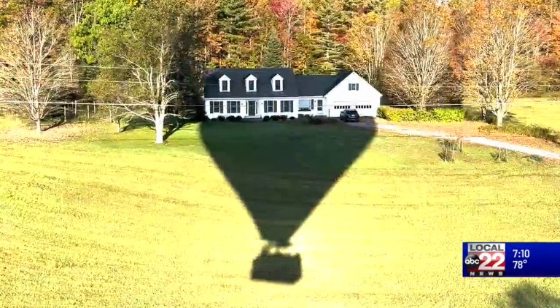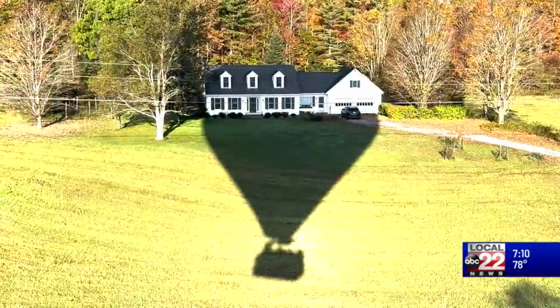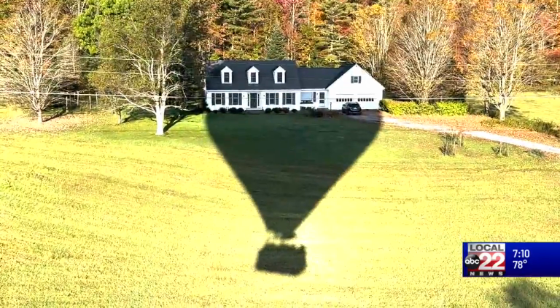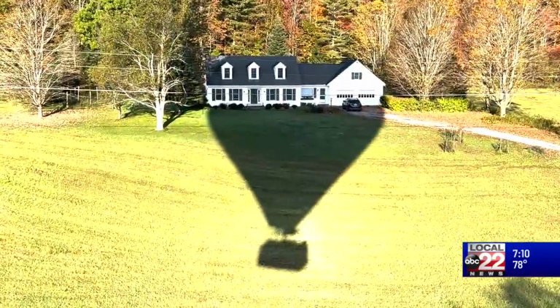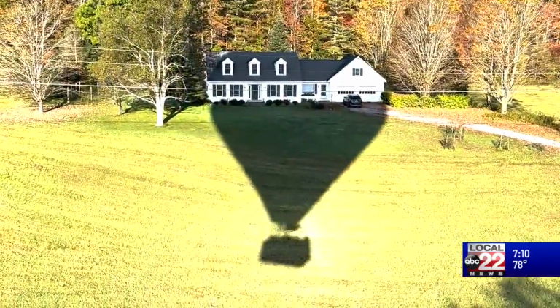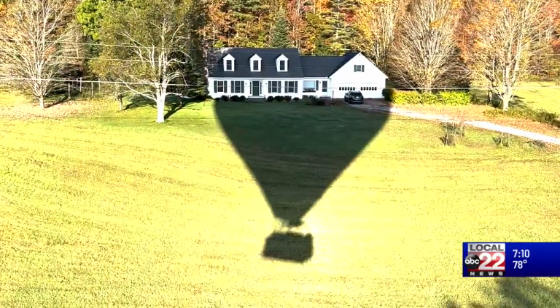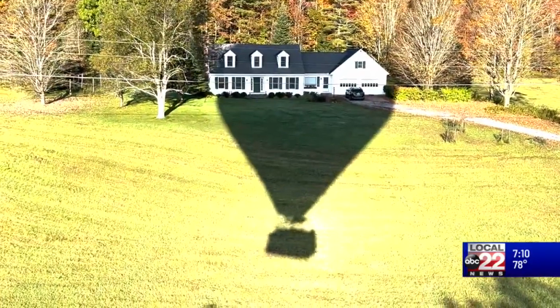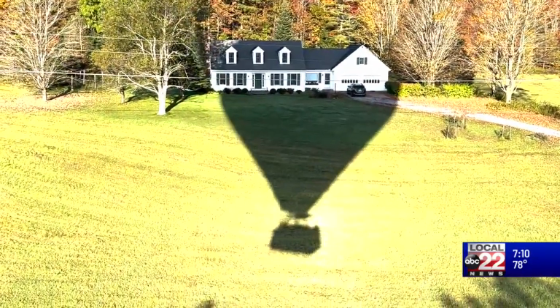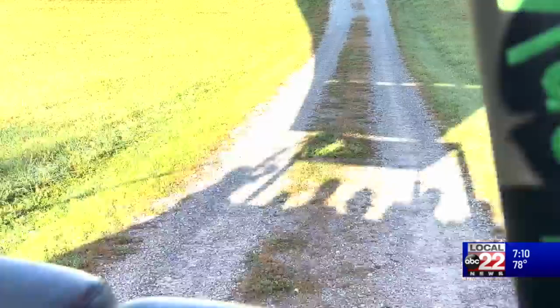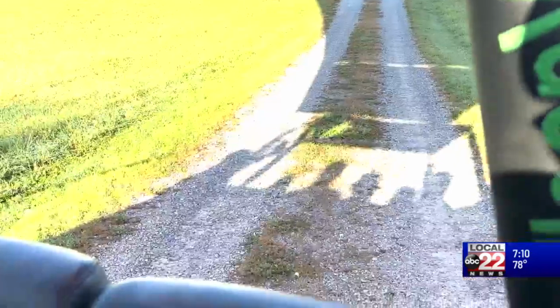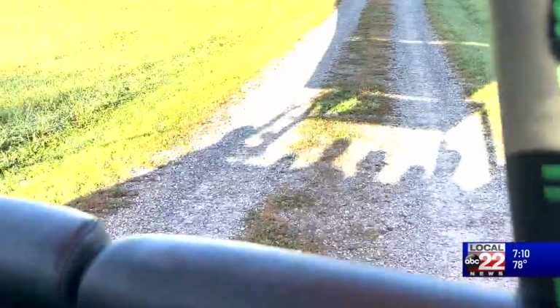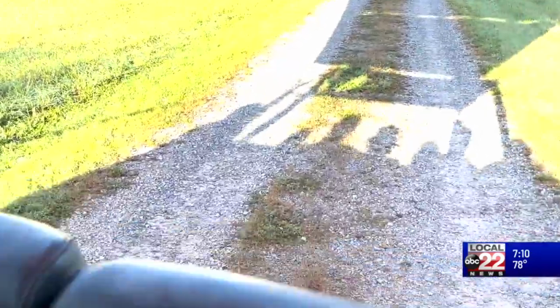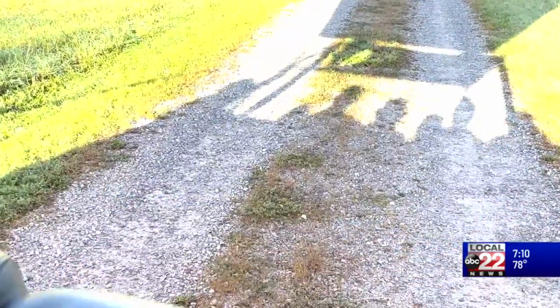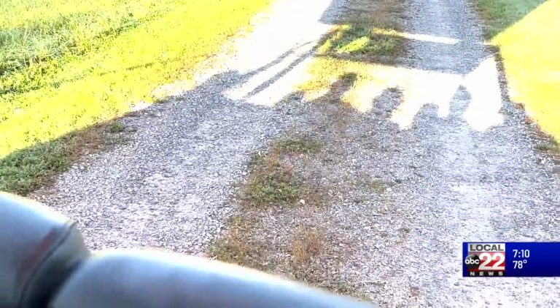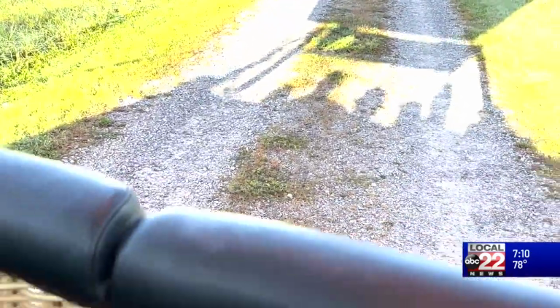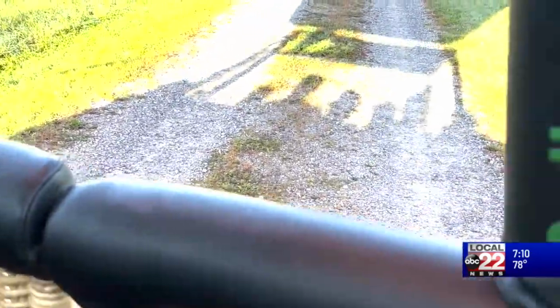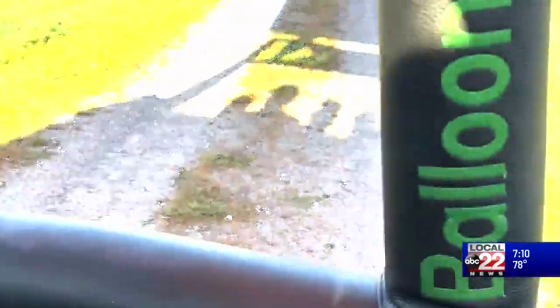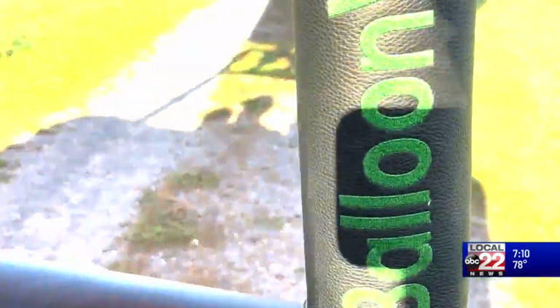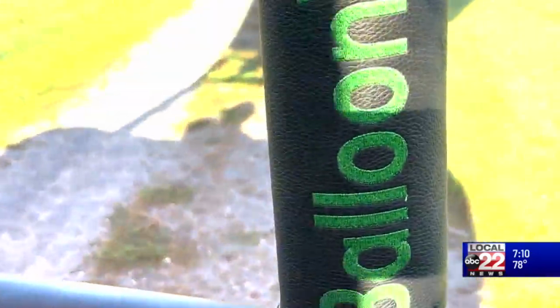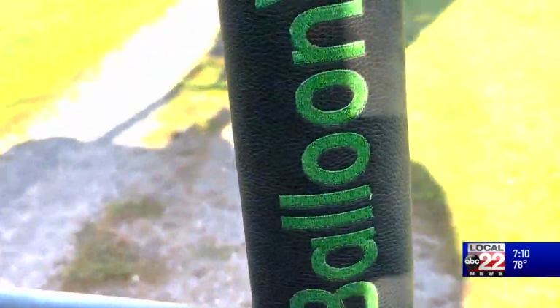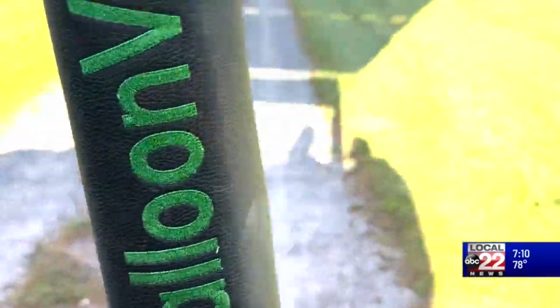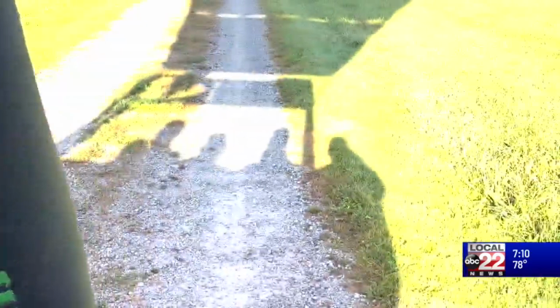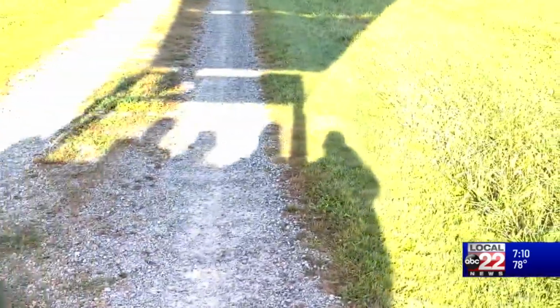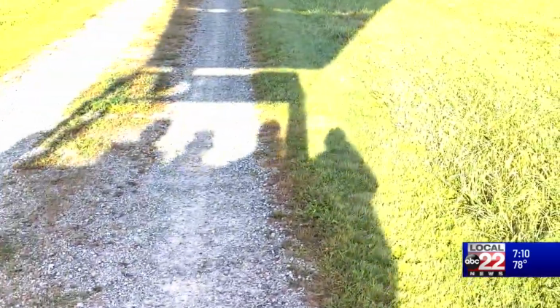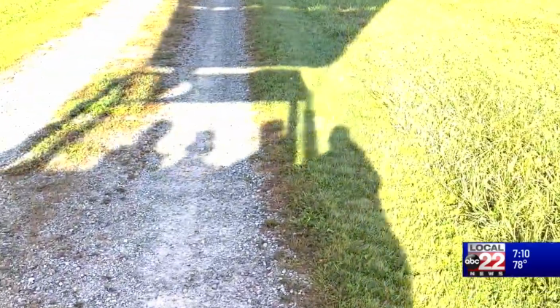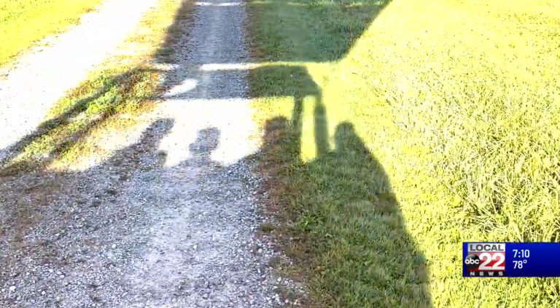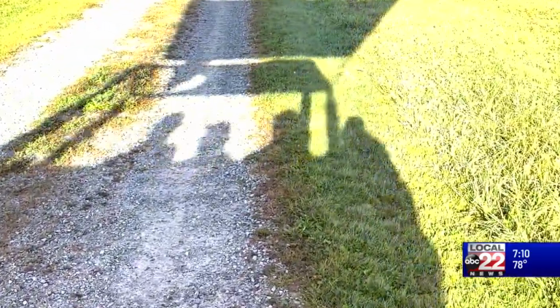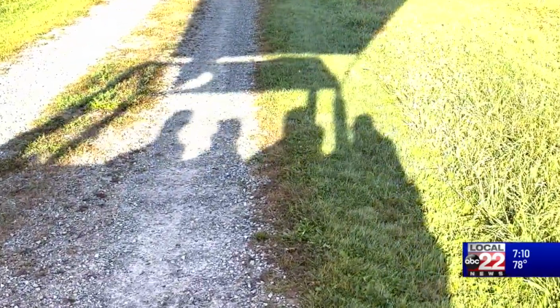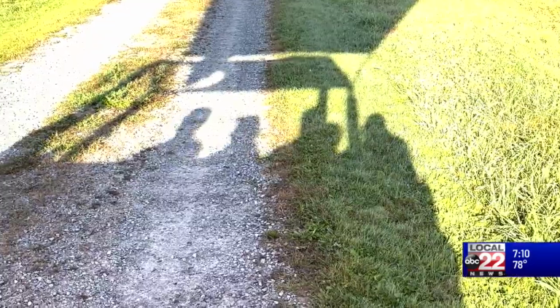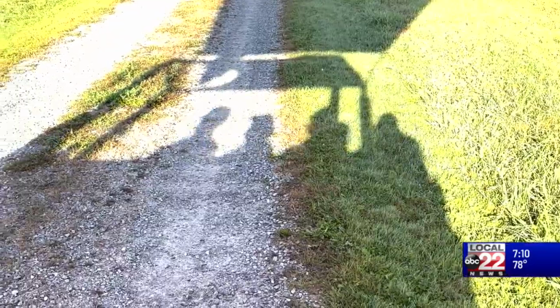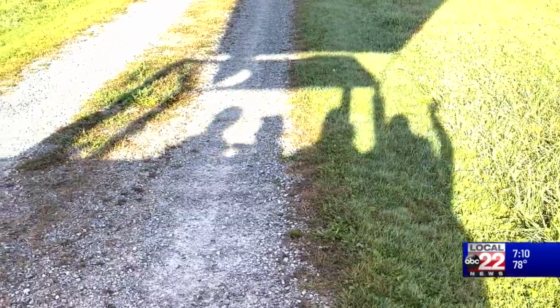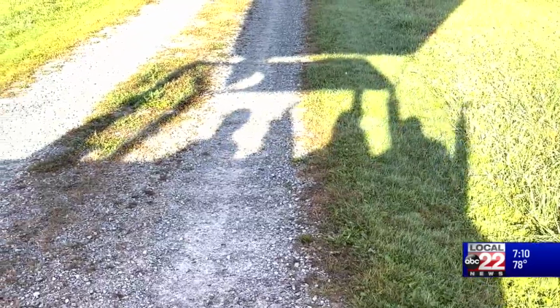And an hour later, we're gently stomping down on solid ground. From high above the Champlain Valley, Haley Boulay, ABC 22 News.